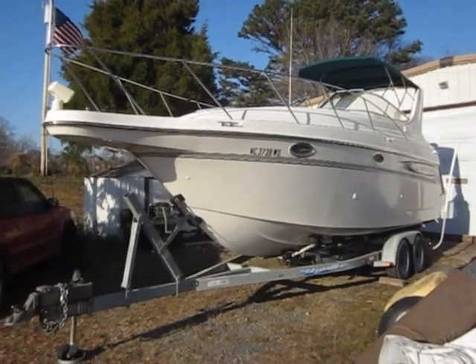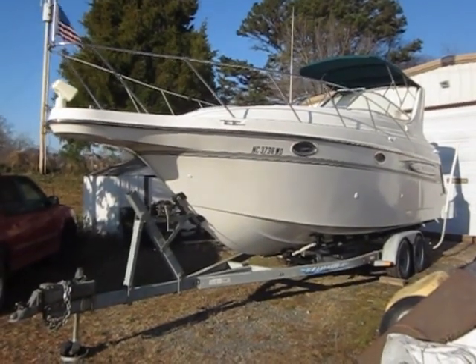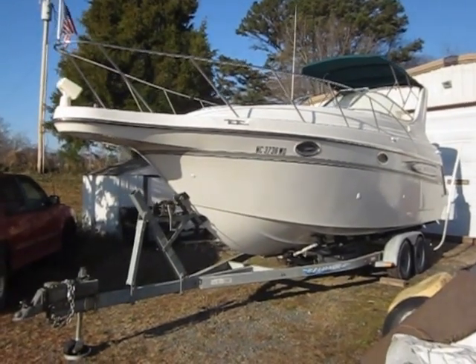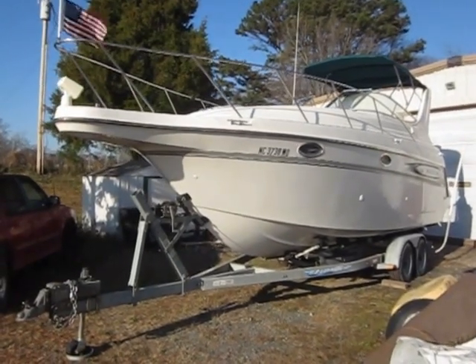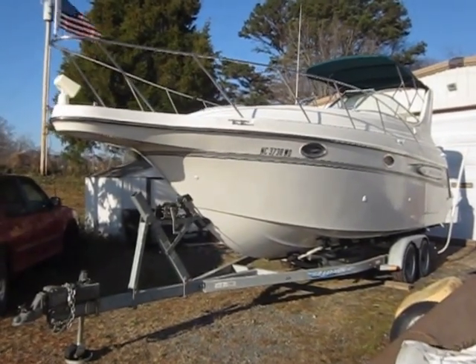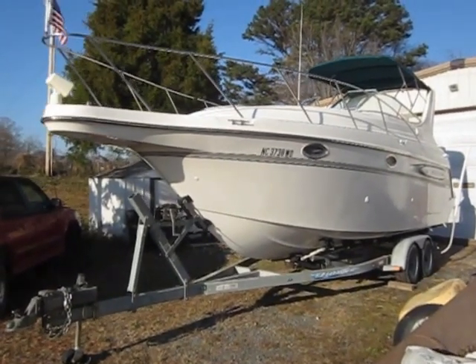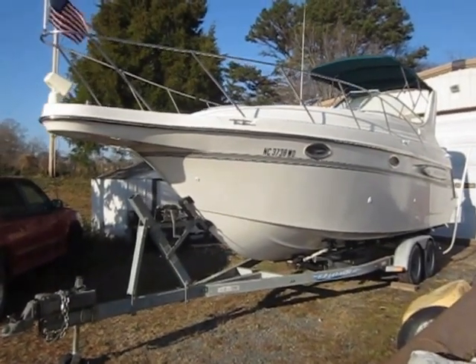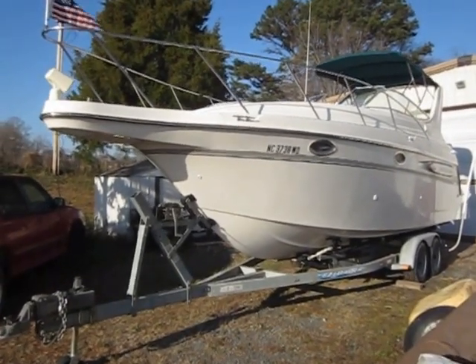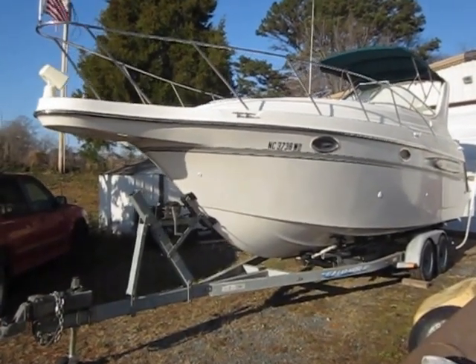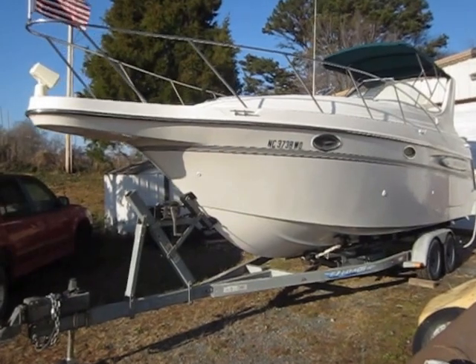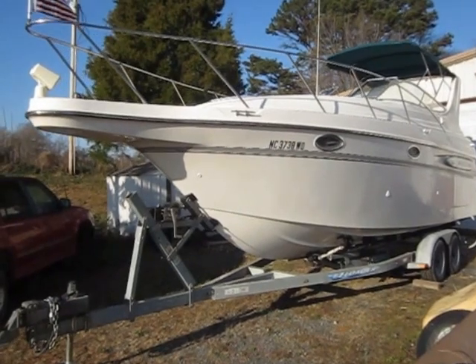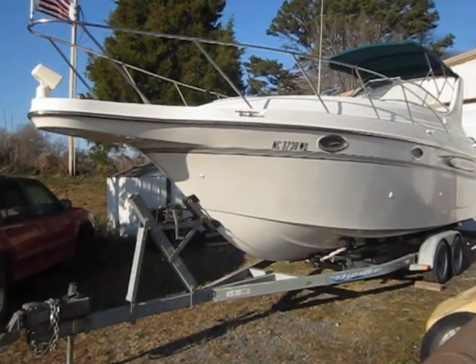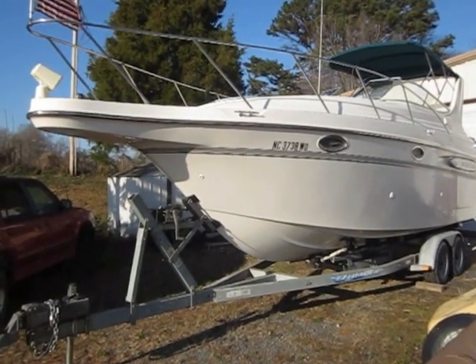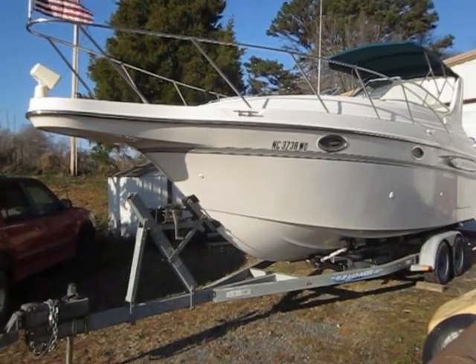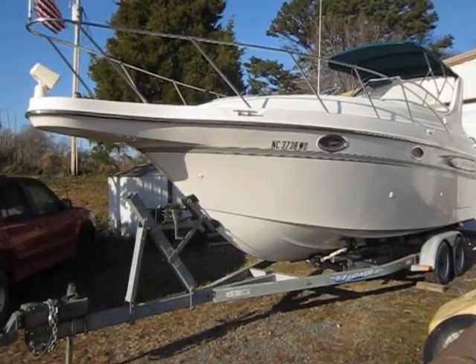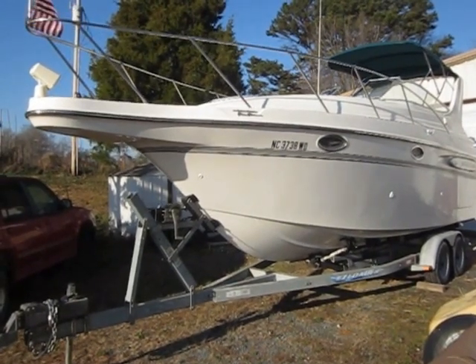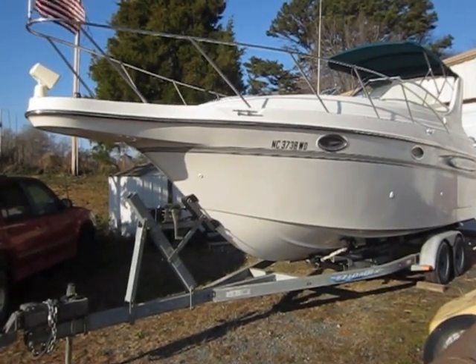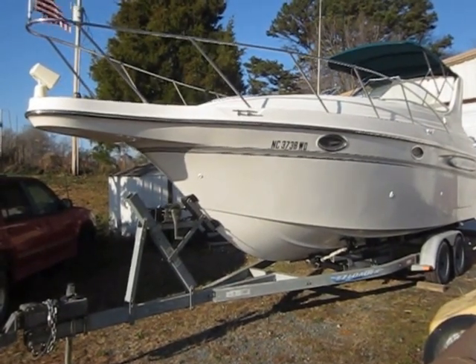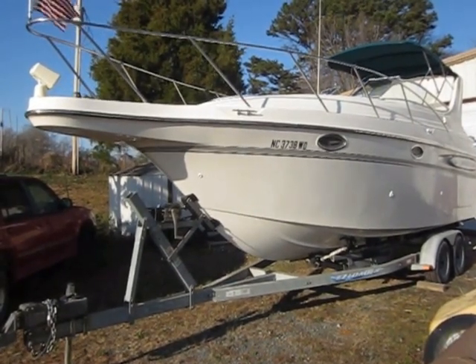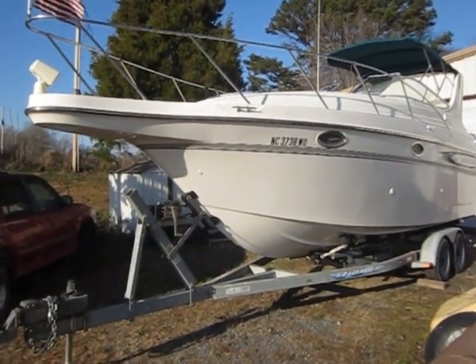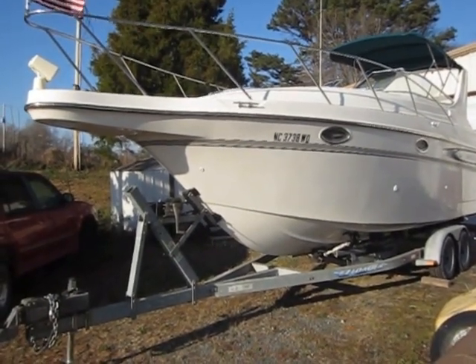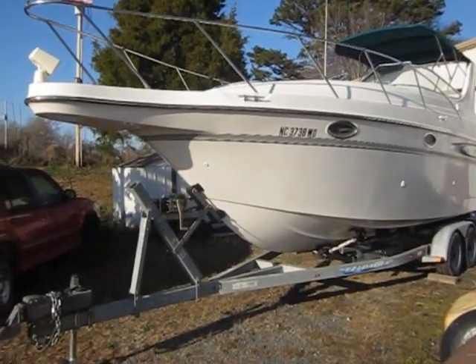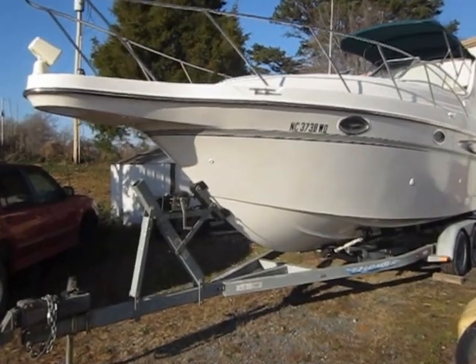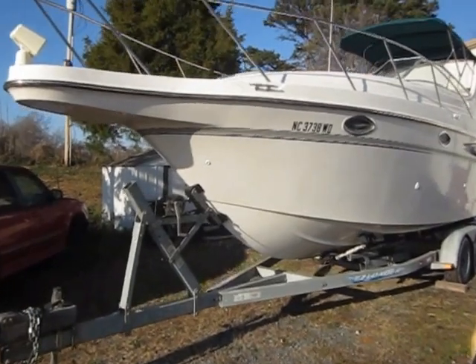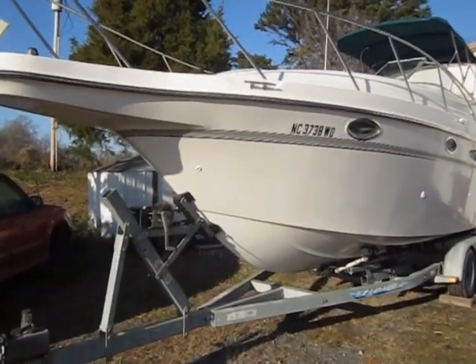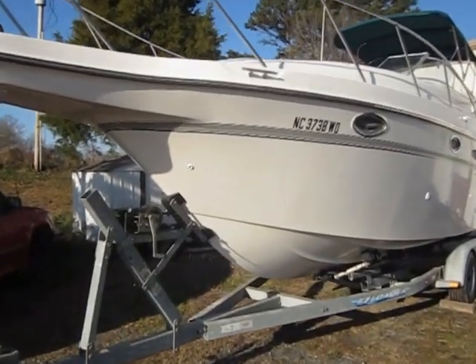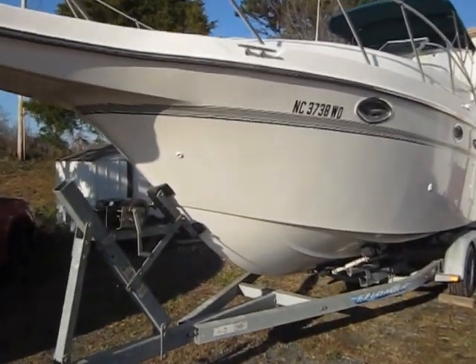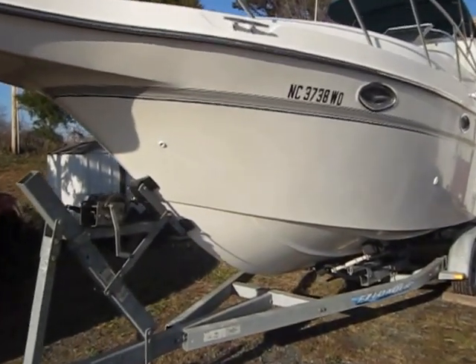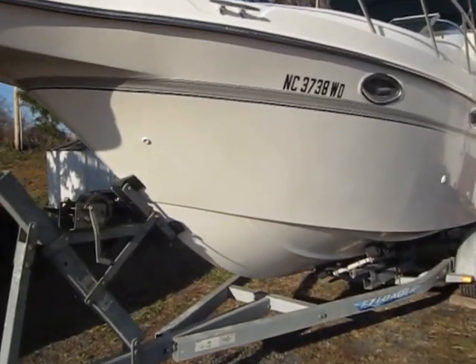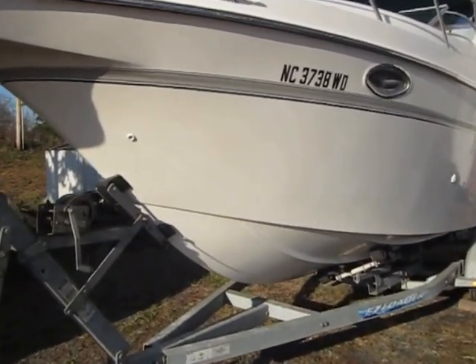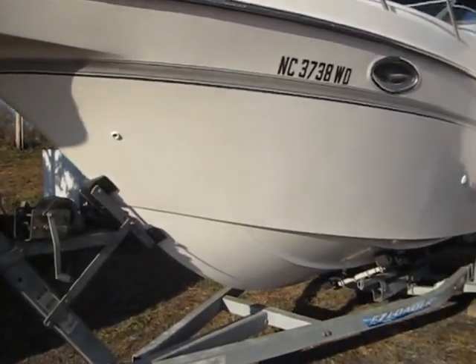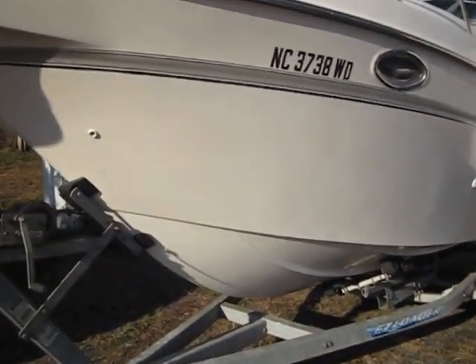I'm going to show you a quick video of our boat we've got for sale here. It's a 1997 Maxim 2700 SCR. My dad's owned this boat for about 10 years, bought it in 2002.